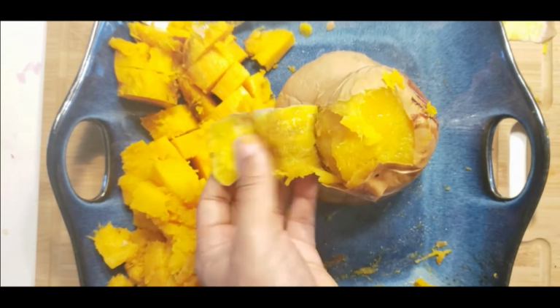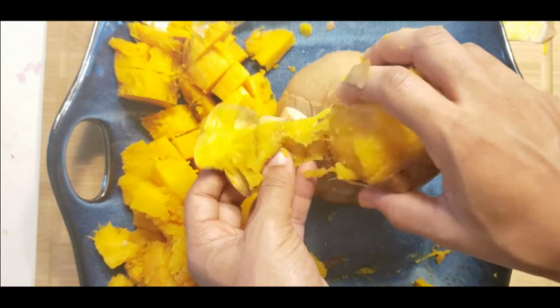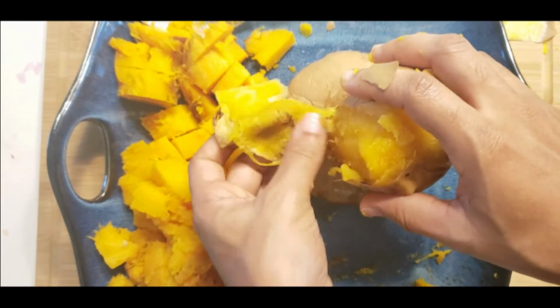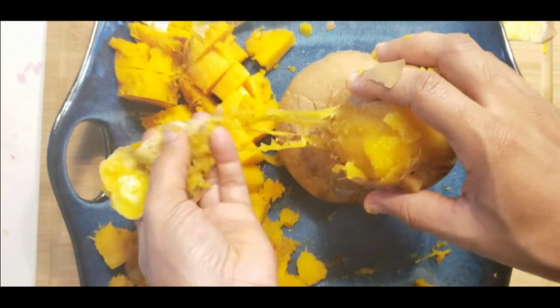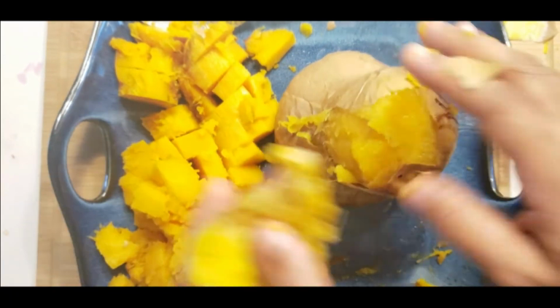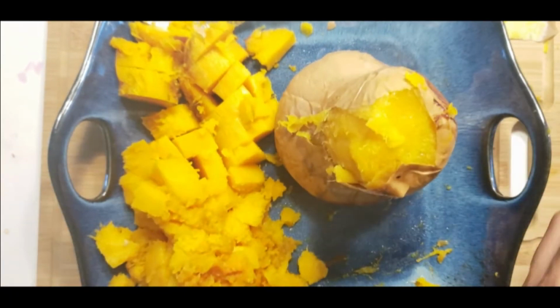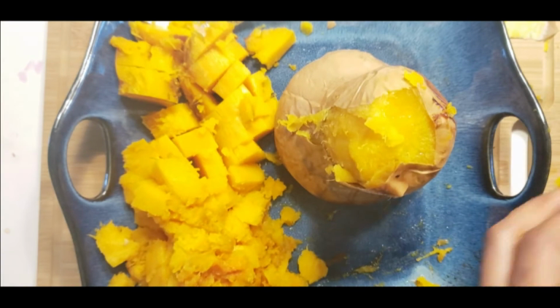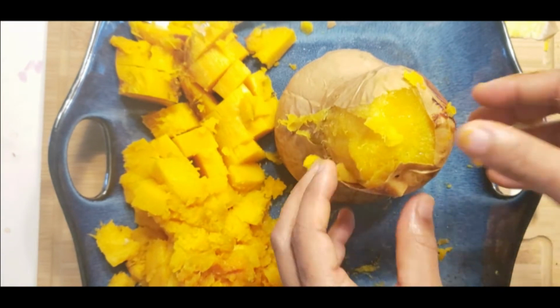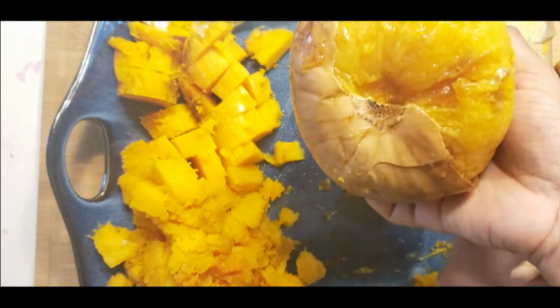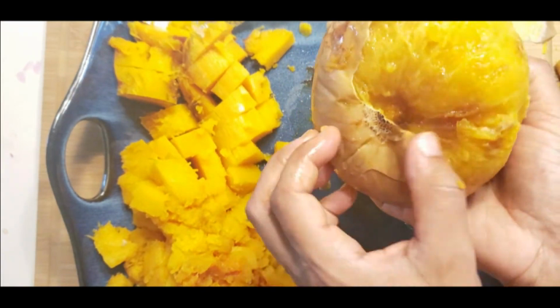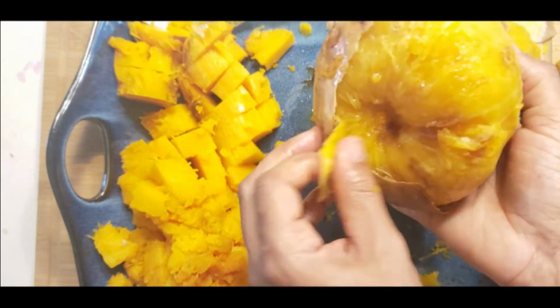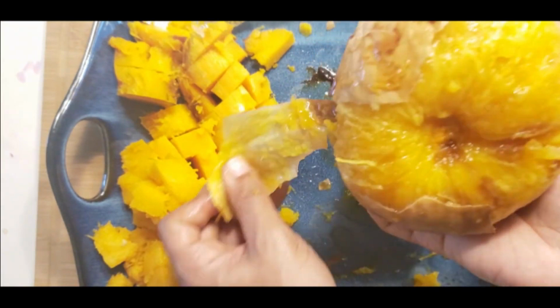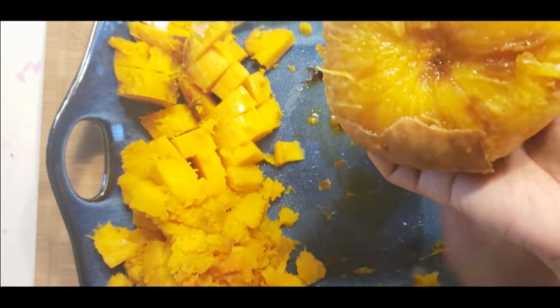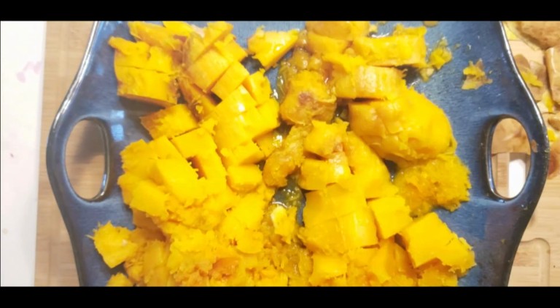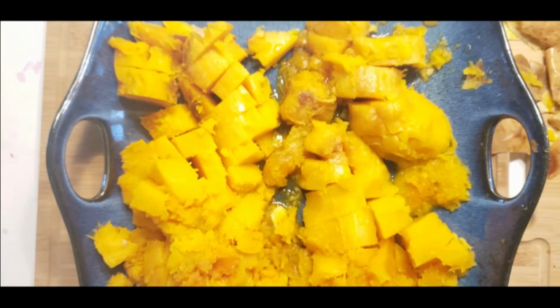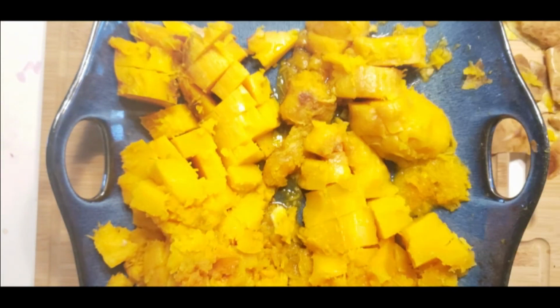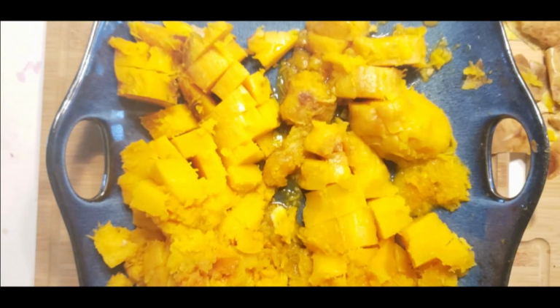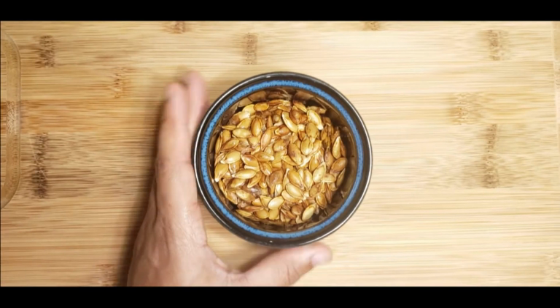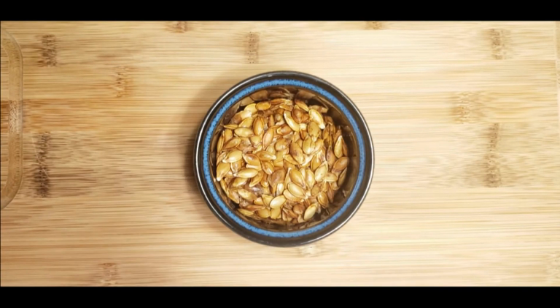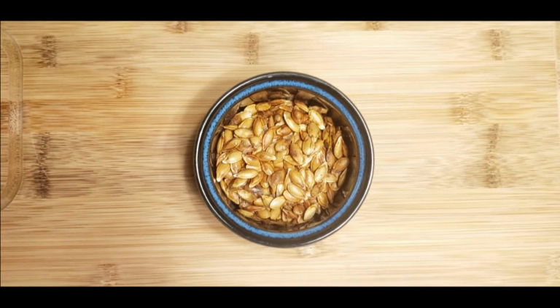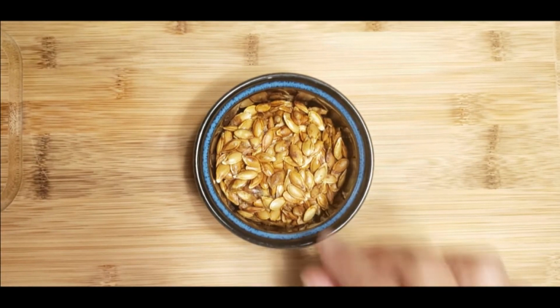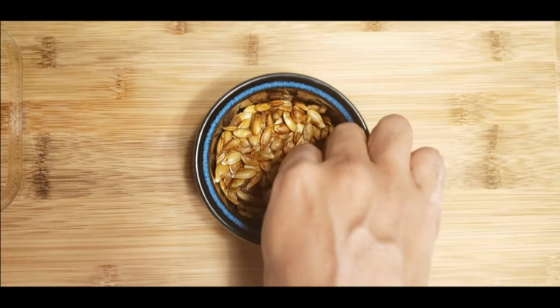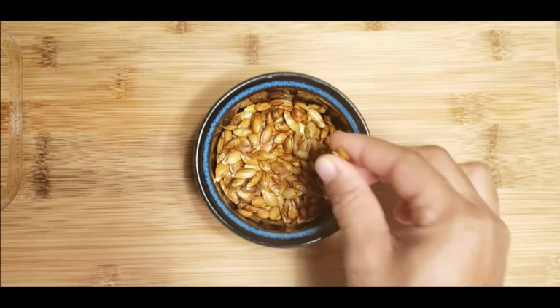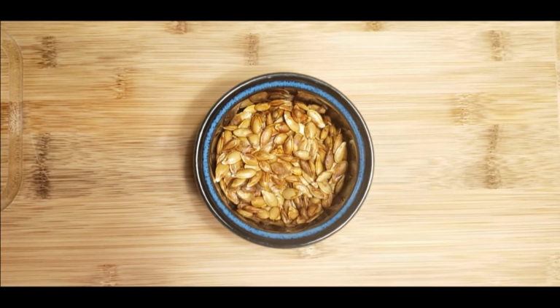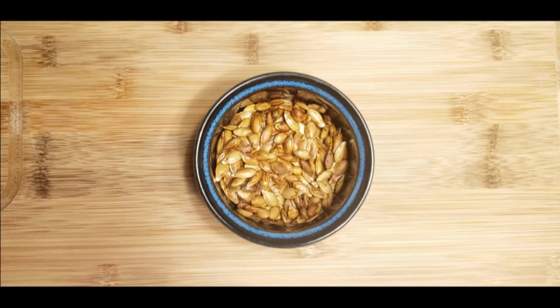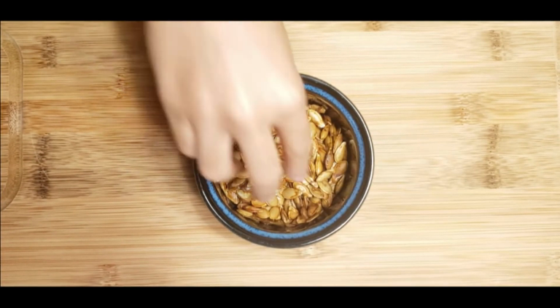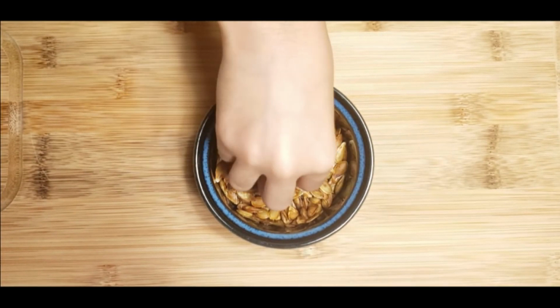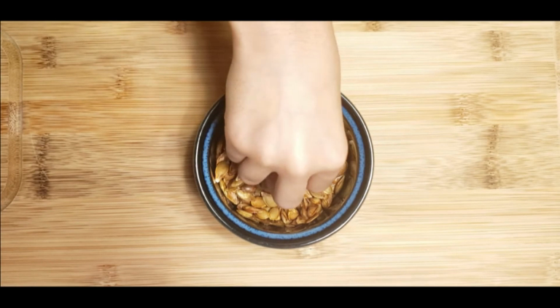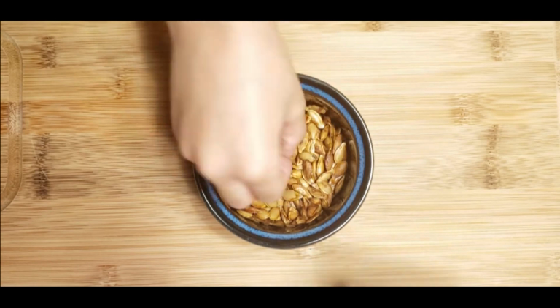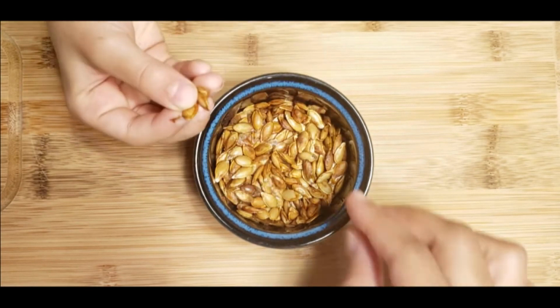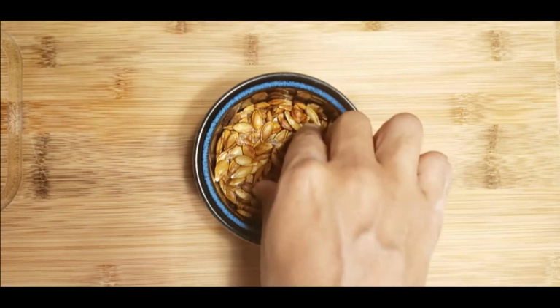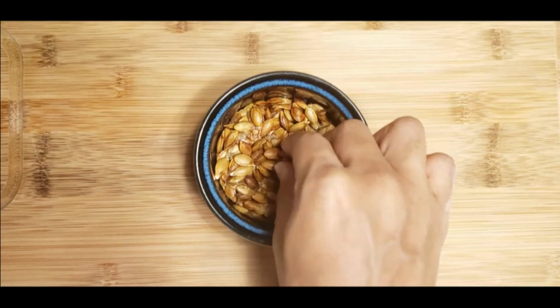B vitamins, including folate and vitamin B6, which your body needs for energy and red blood cell formation.